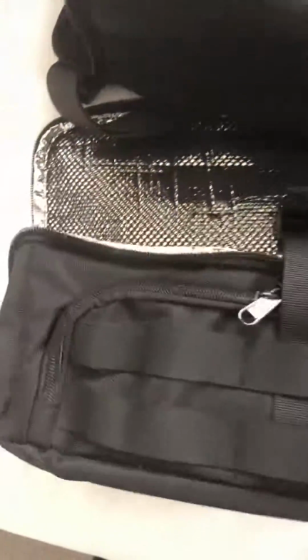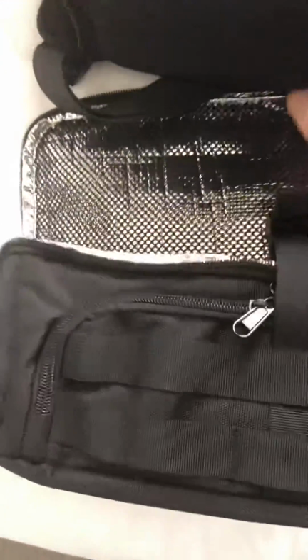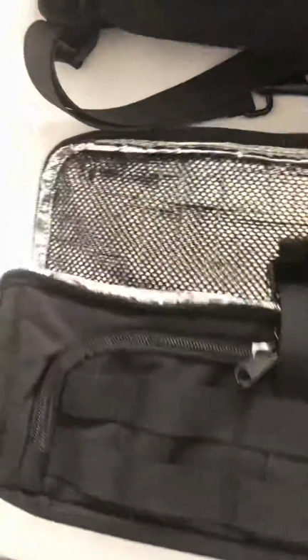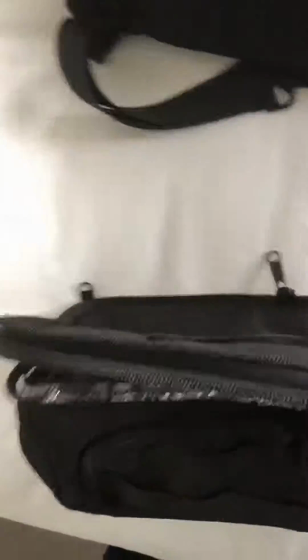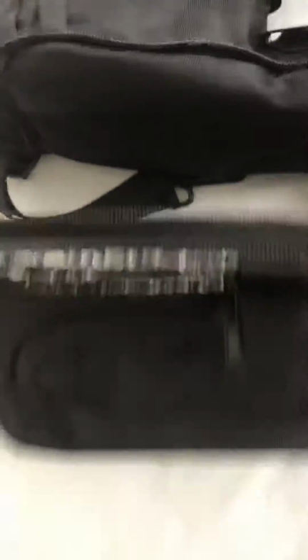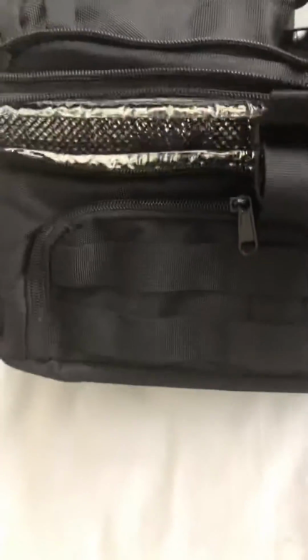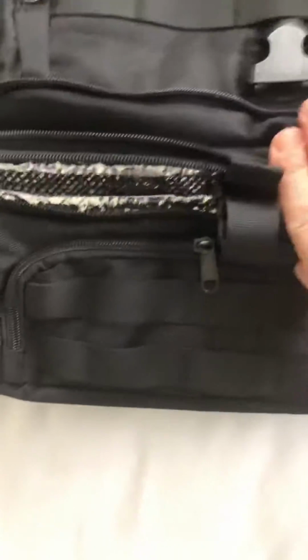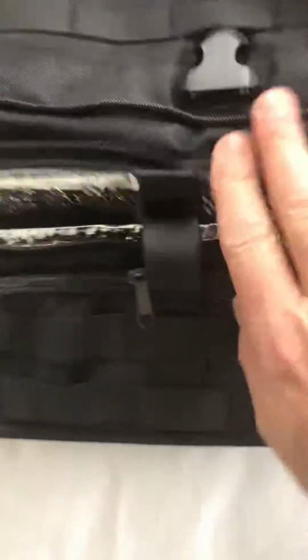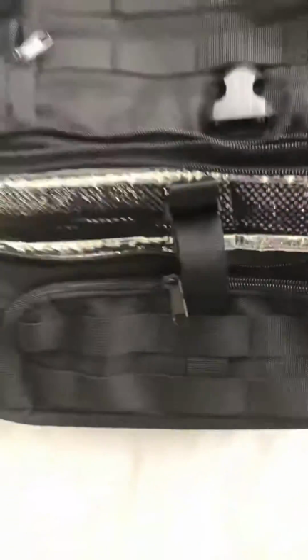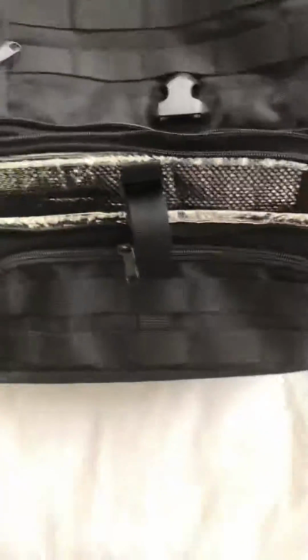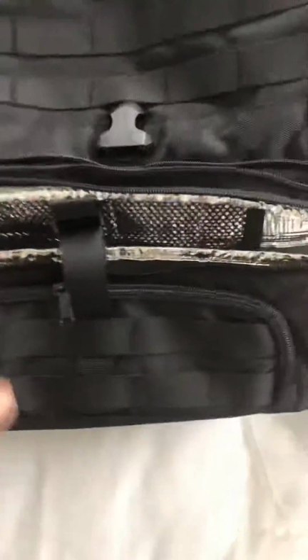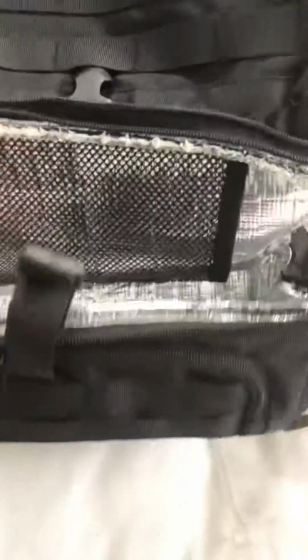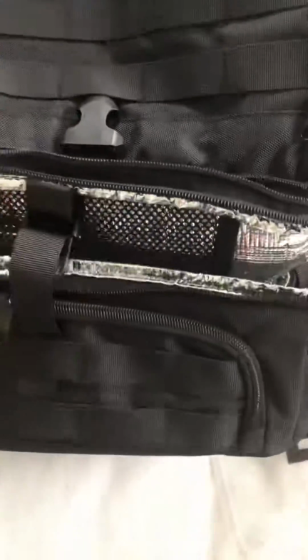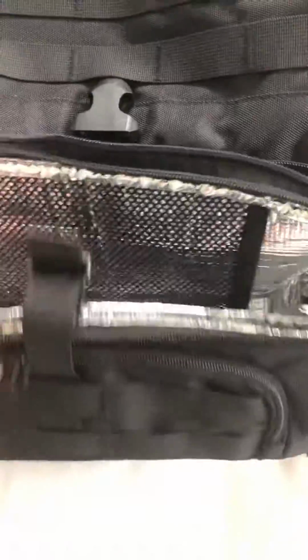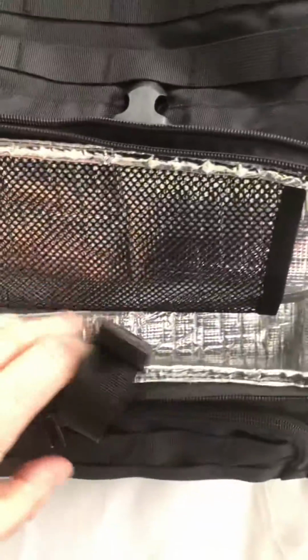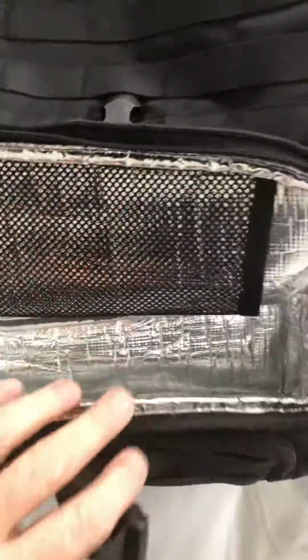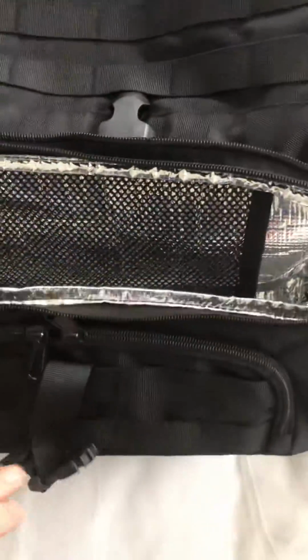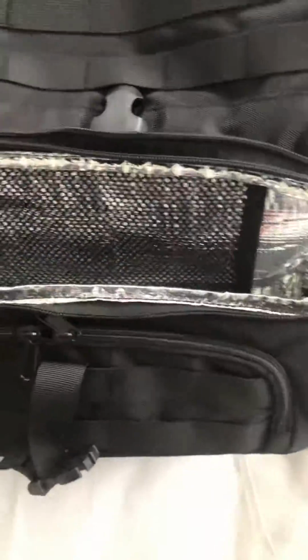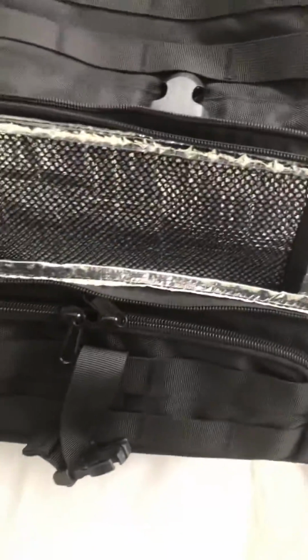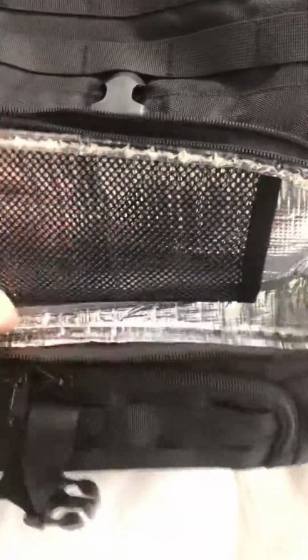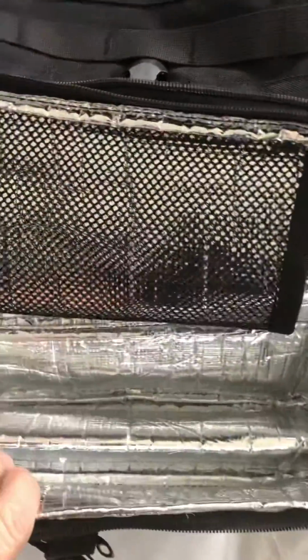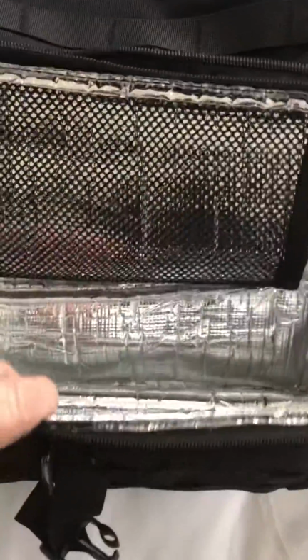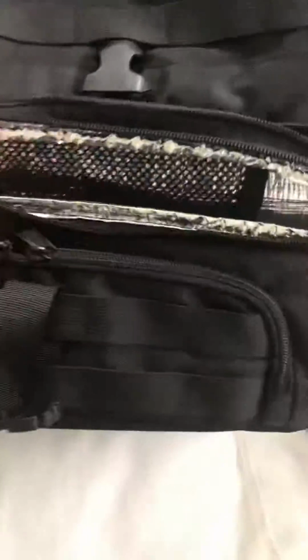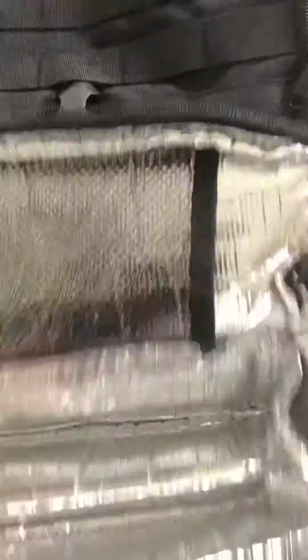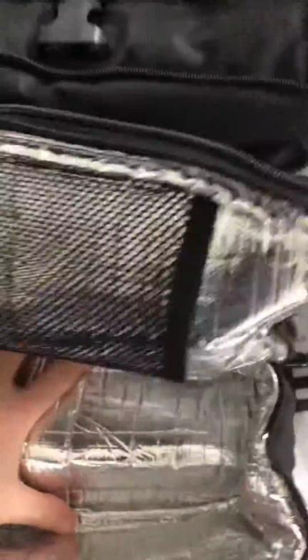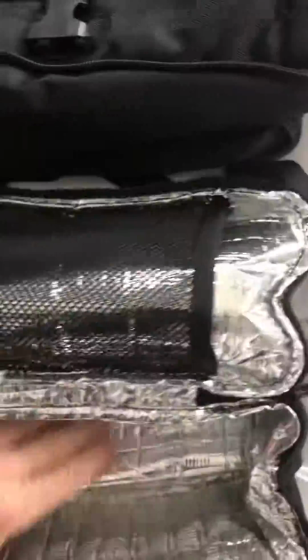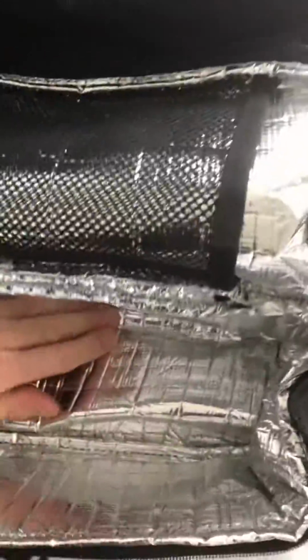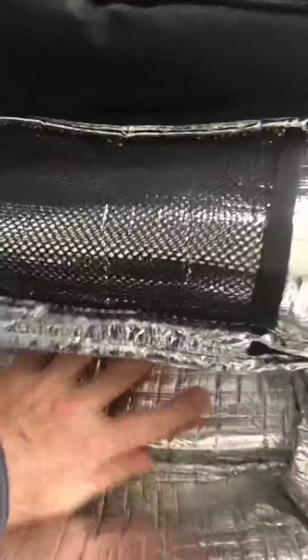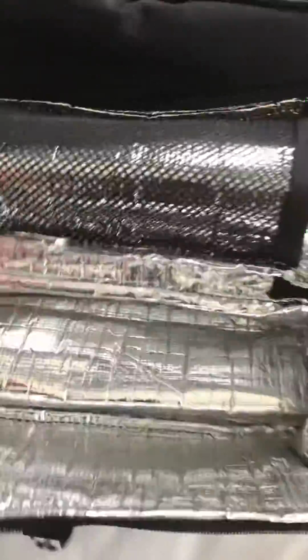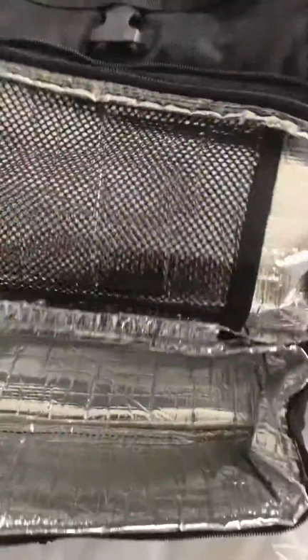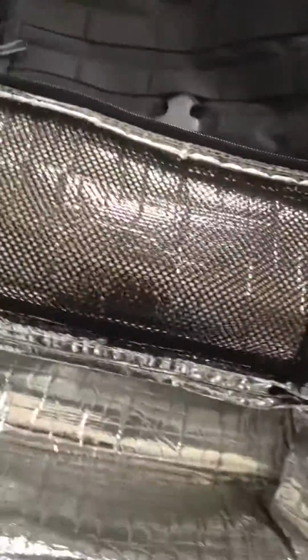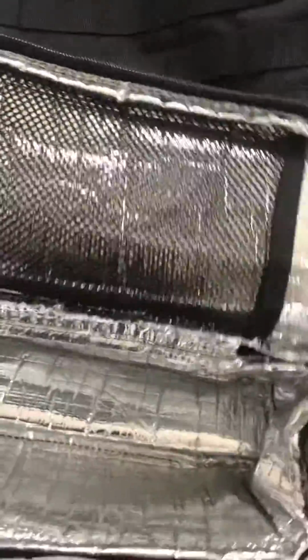I do like this split section, I think that's pretty awesome. If I actually wanted to put some stuff in like cold drinks and food, it would stay cooler and a bit more protected with the foil lining.